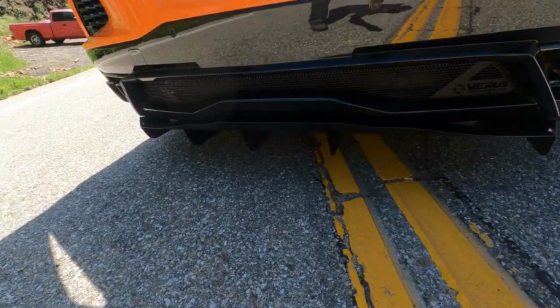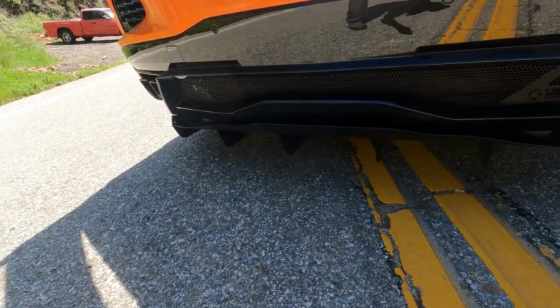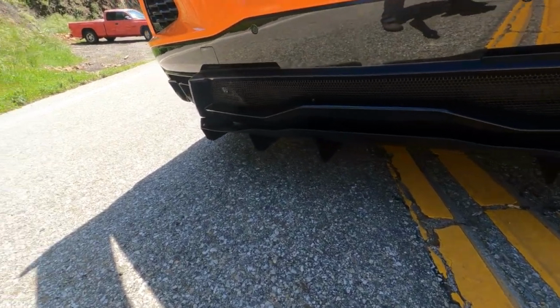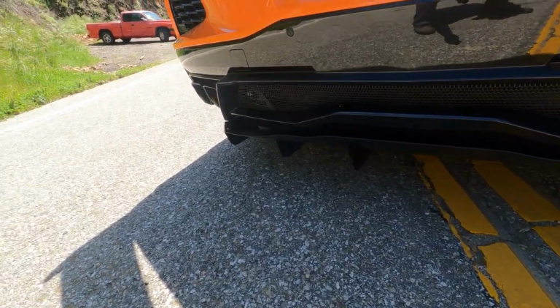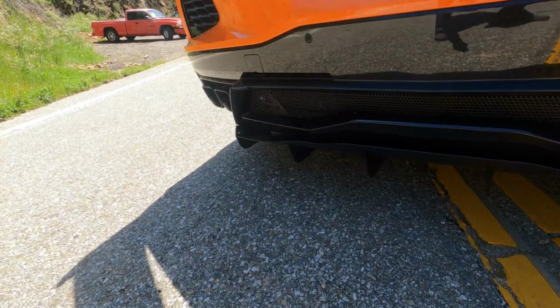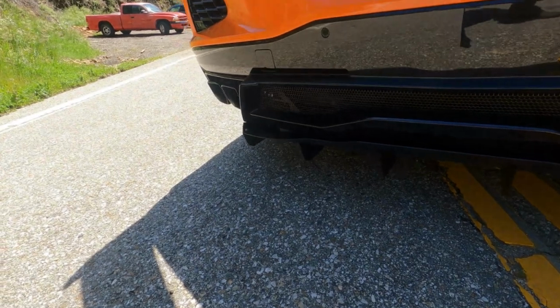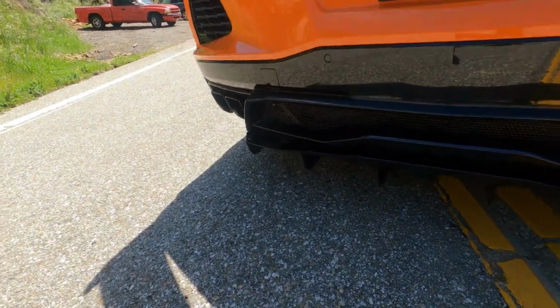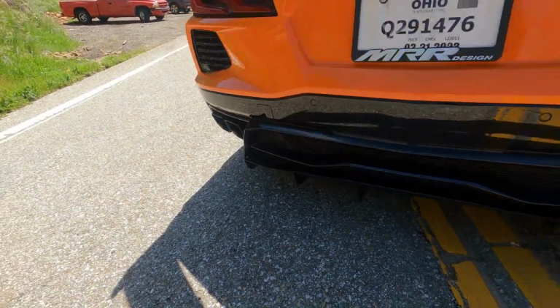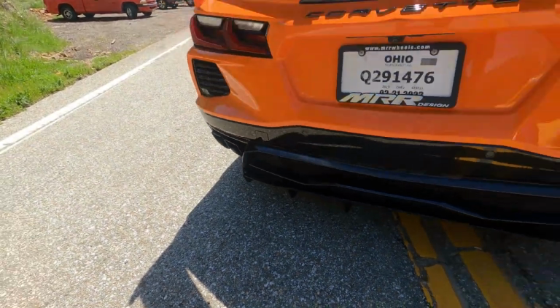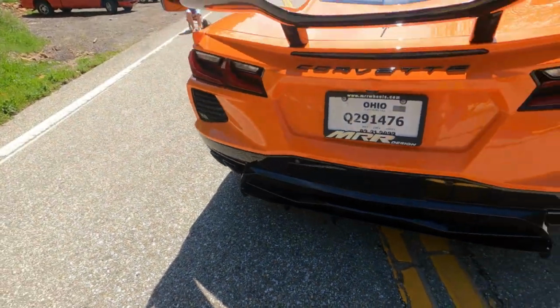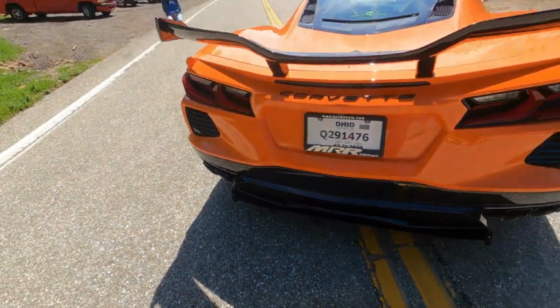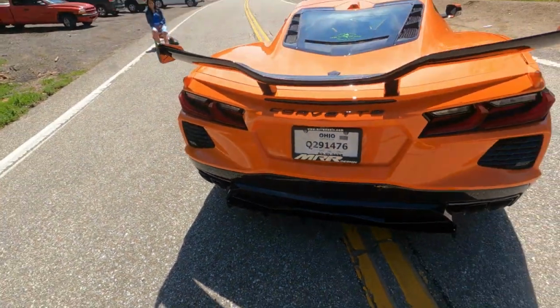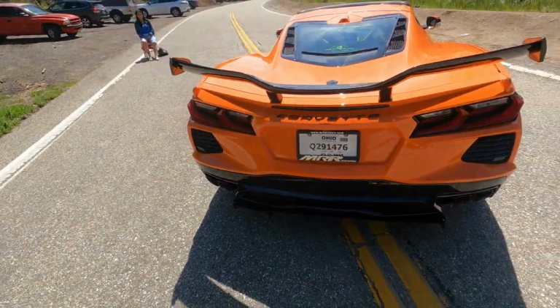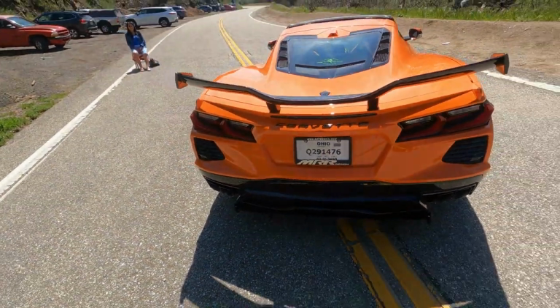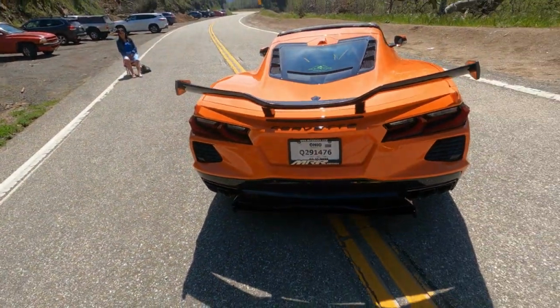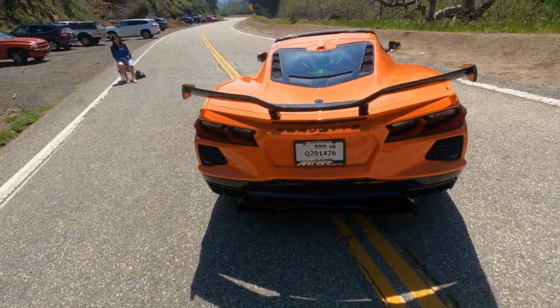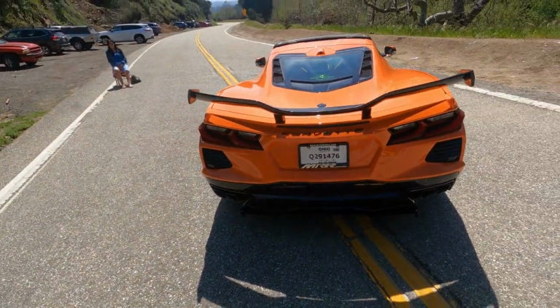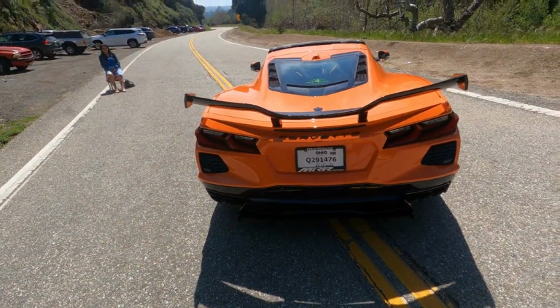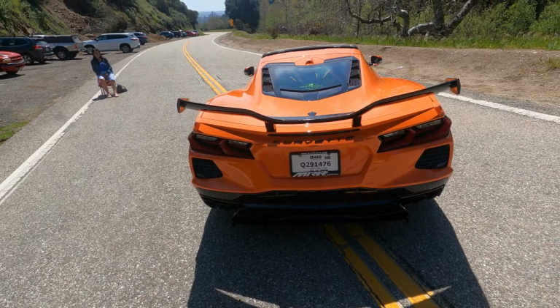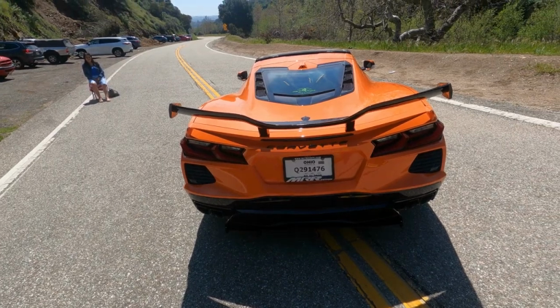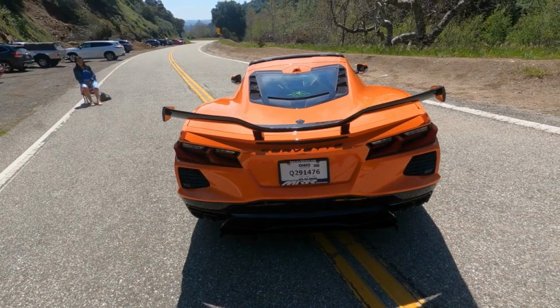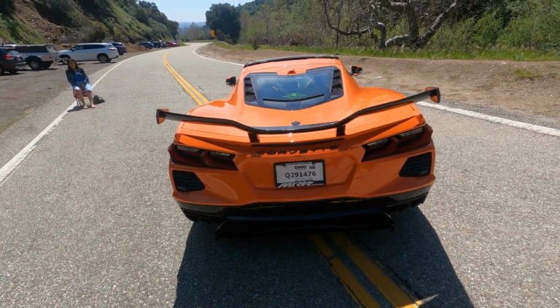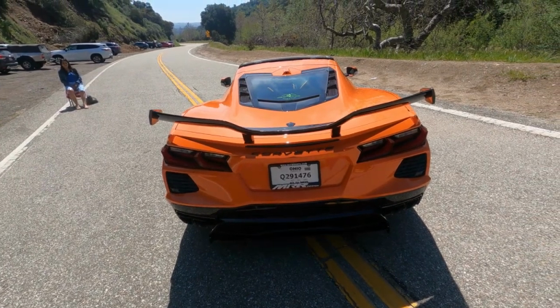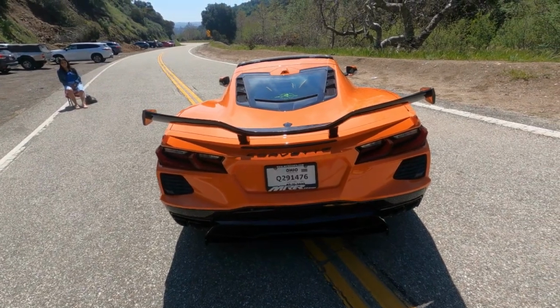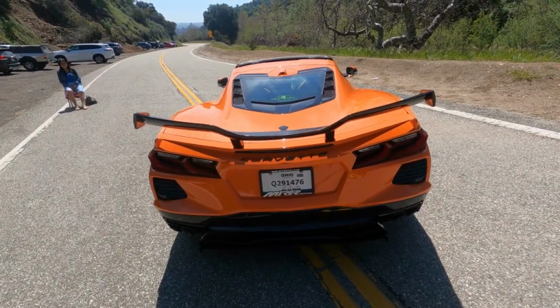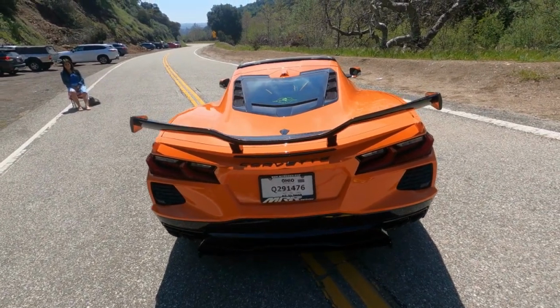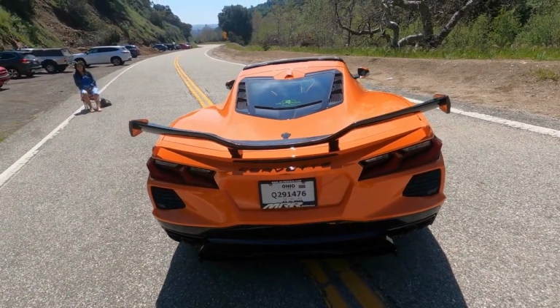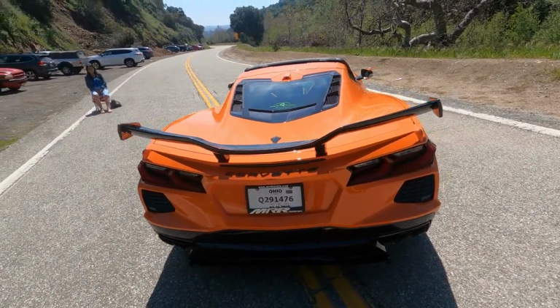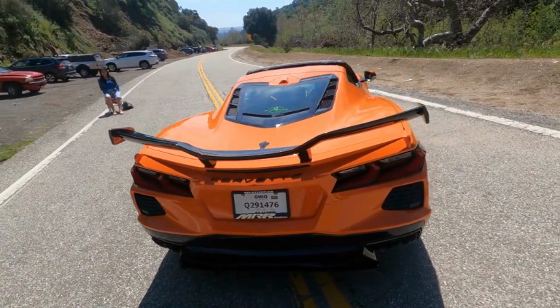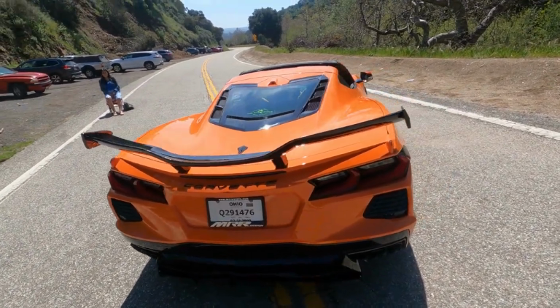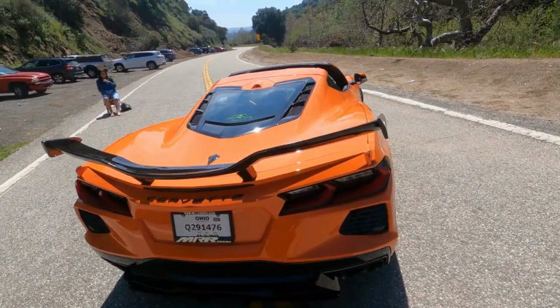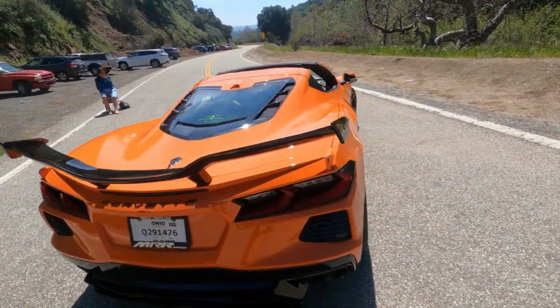It's way down here. This old man didn't plan for all this. There's the rear end with that wing — gave me an extra 10 horsepower, I think.